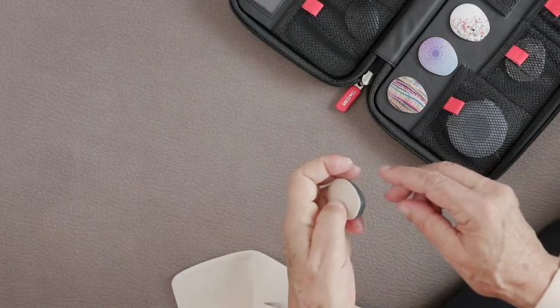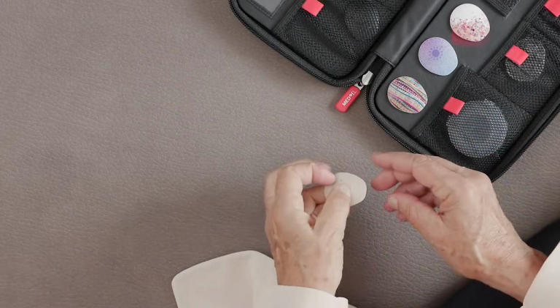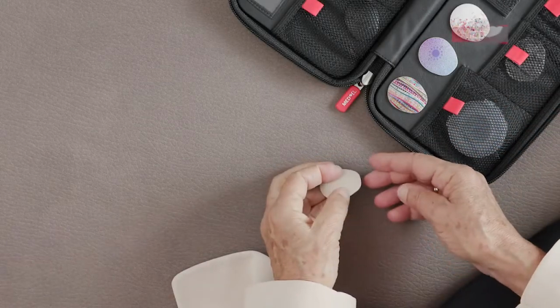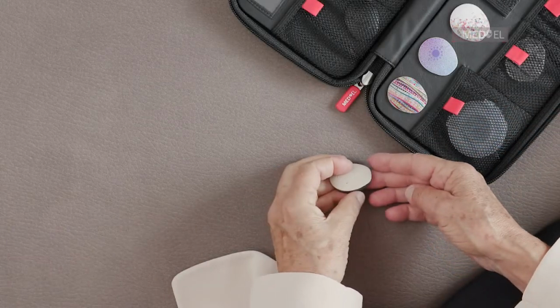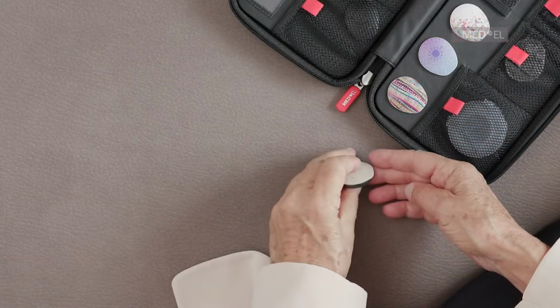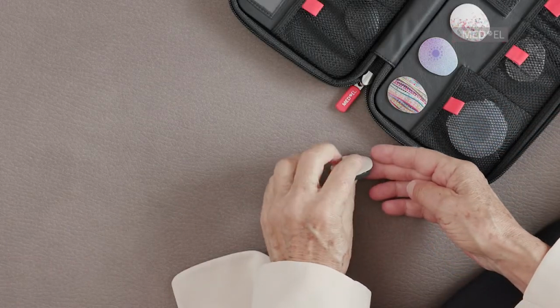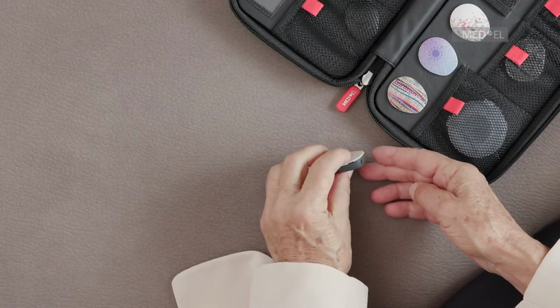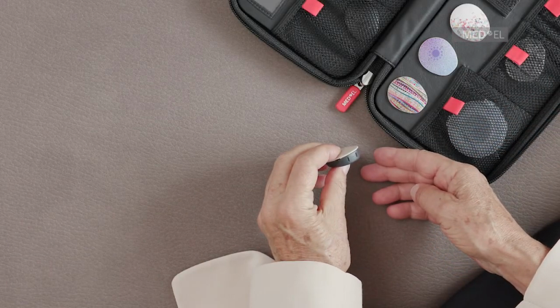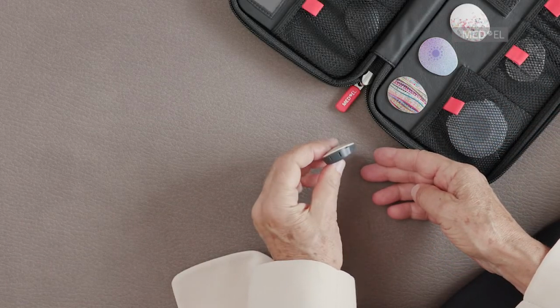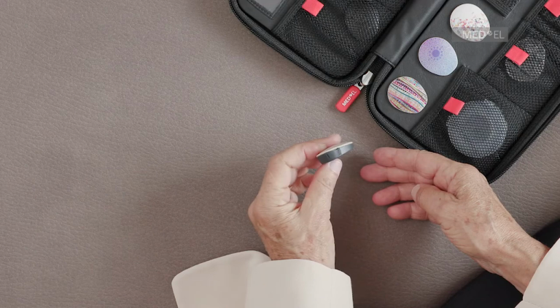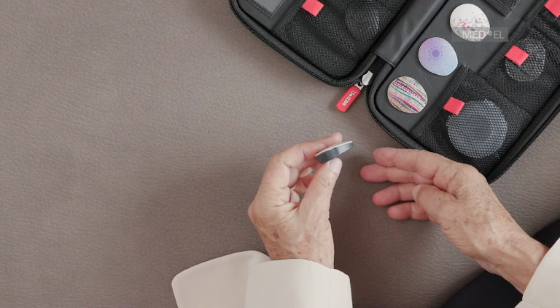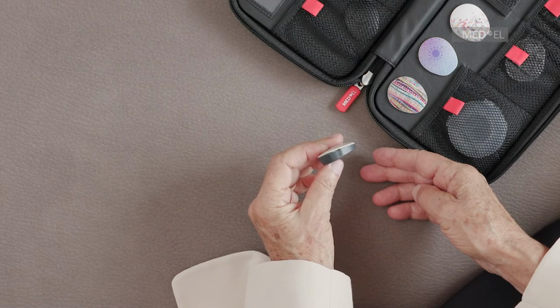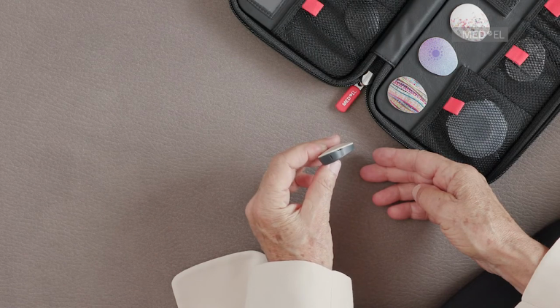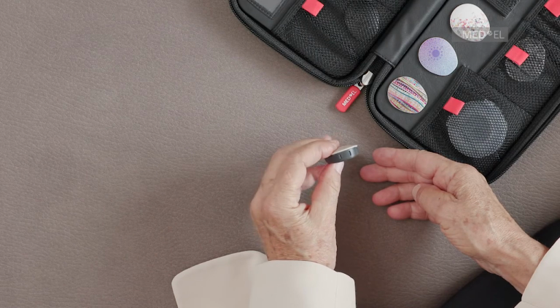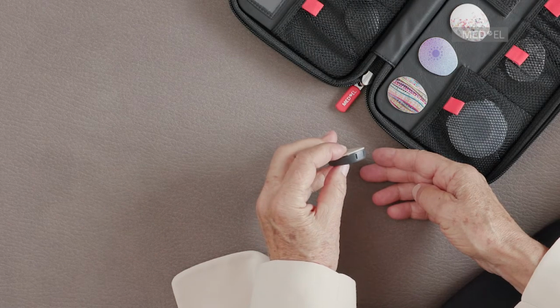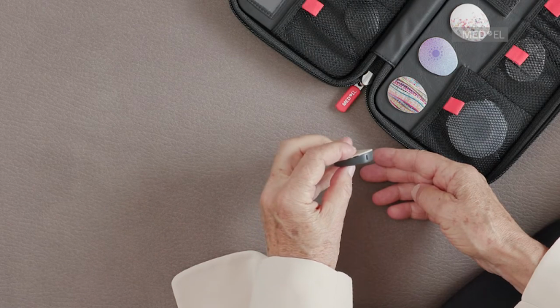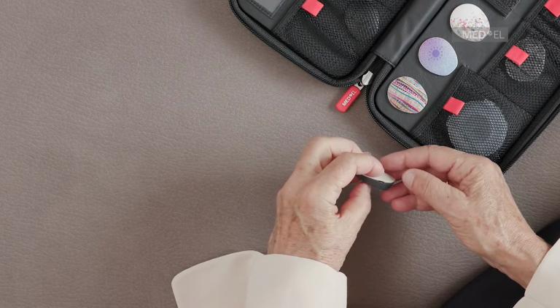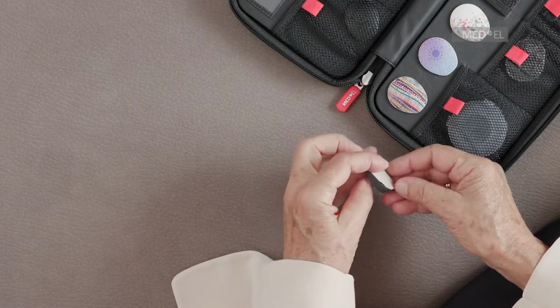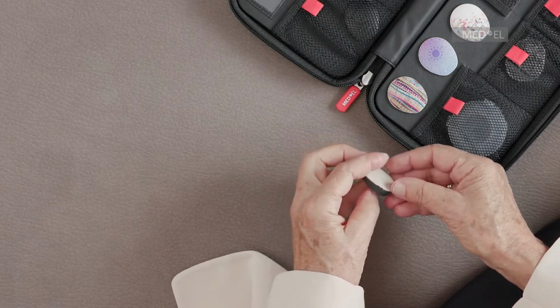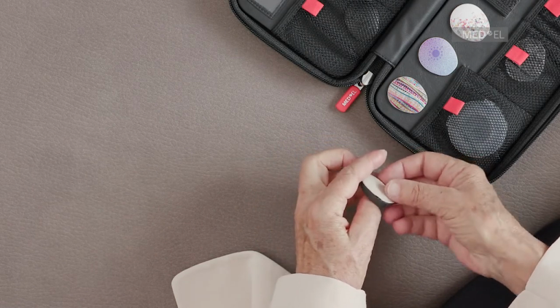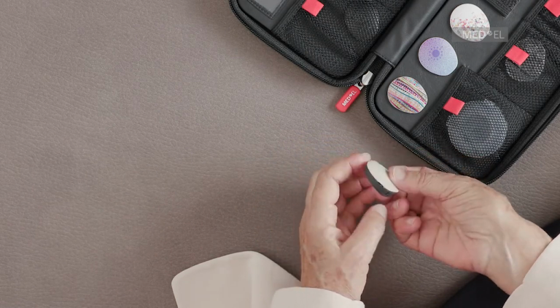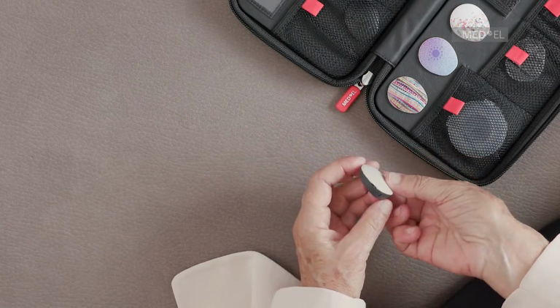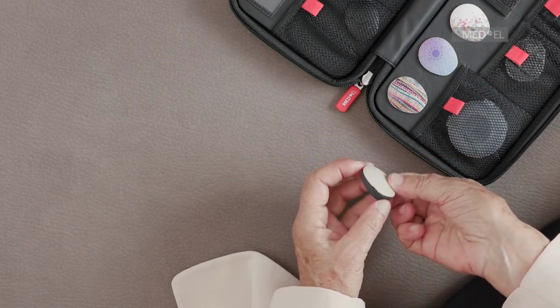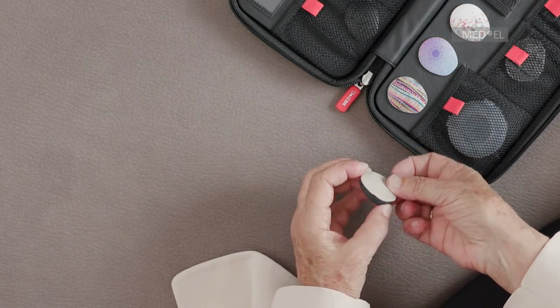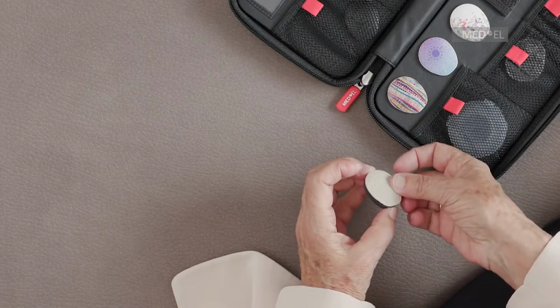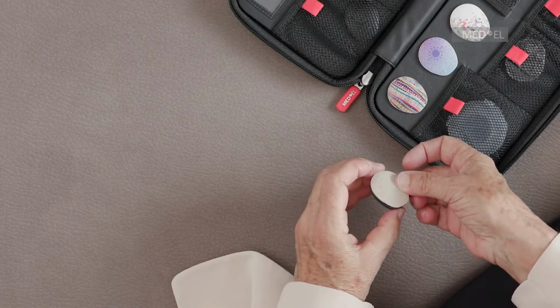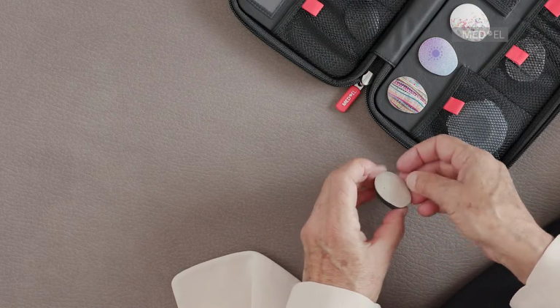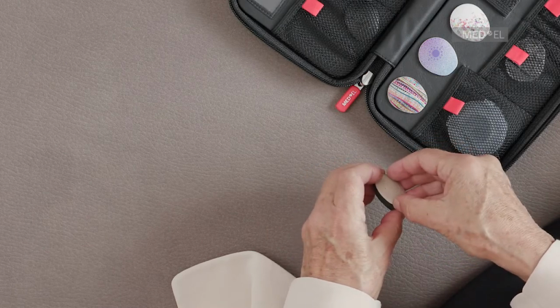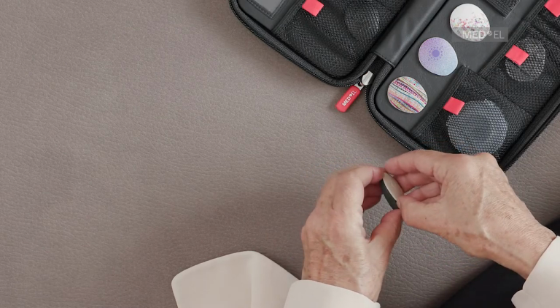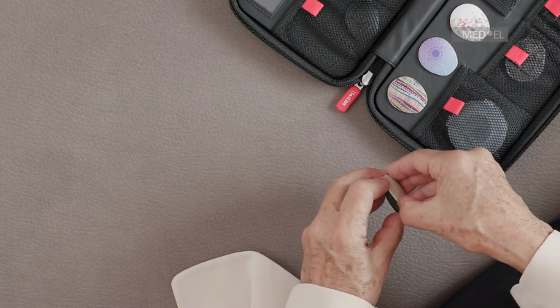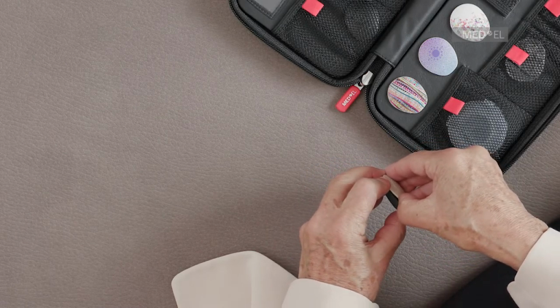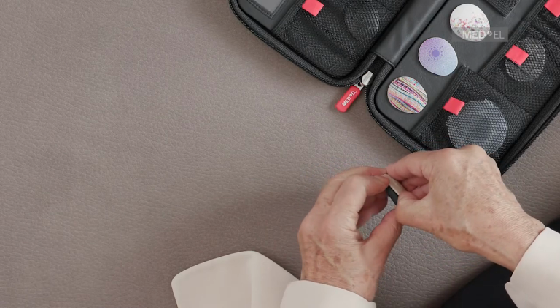Before changing the cover, first make sure the battery compartment is closed. Position your finger in the groove just under the edge of the cover. Gently lift up to remove the cover.